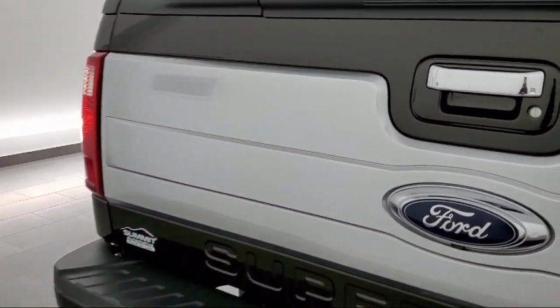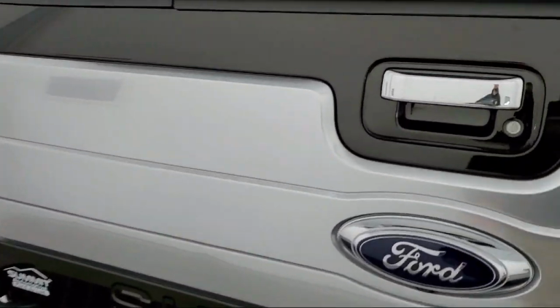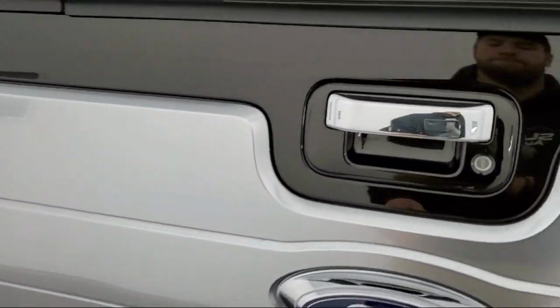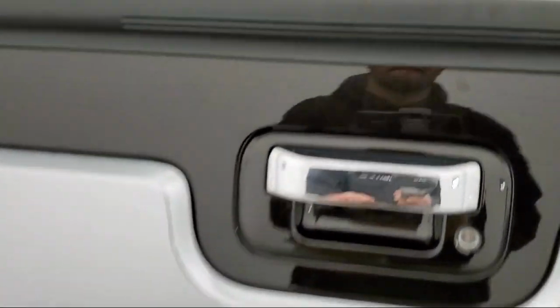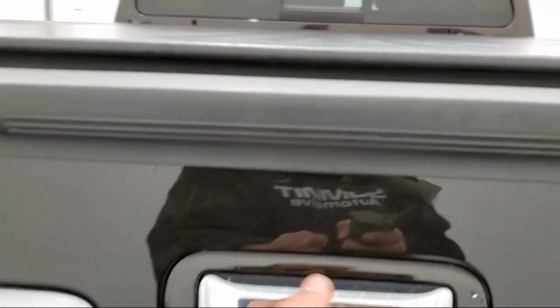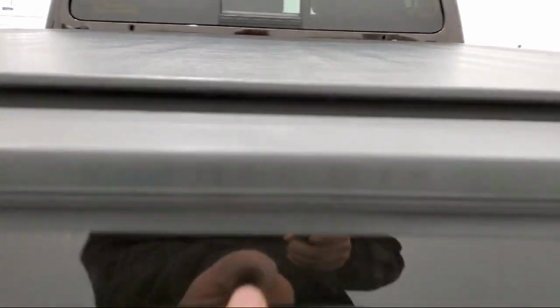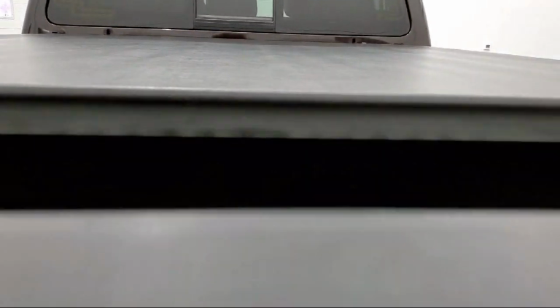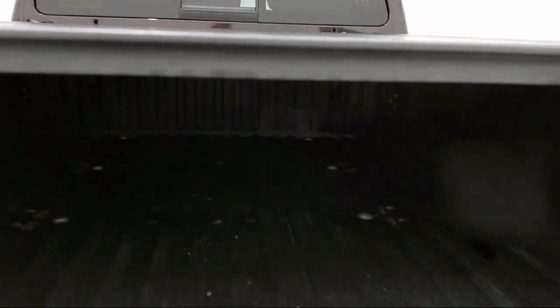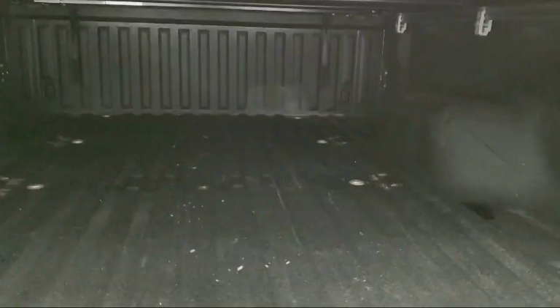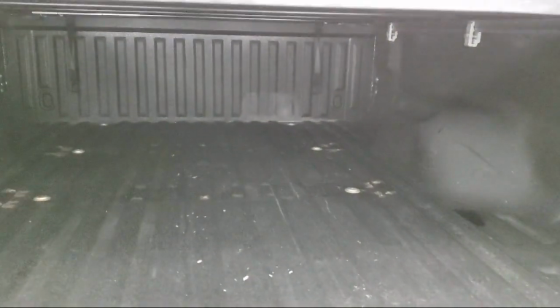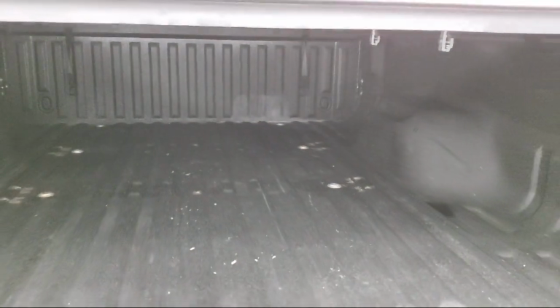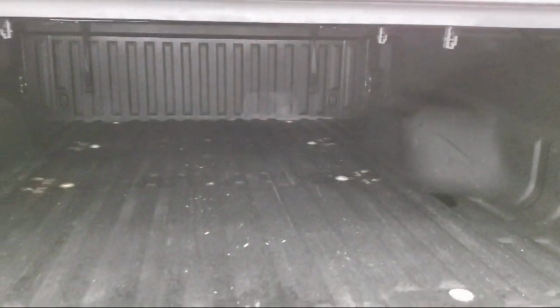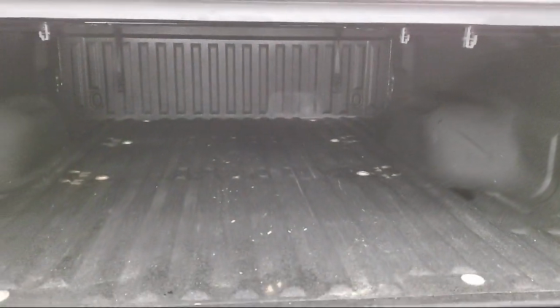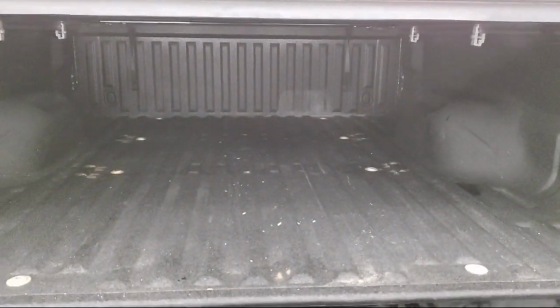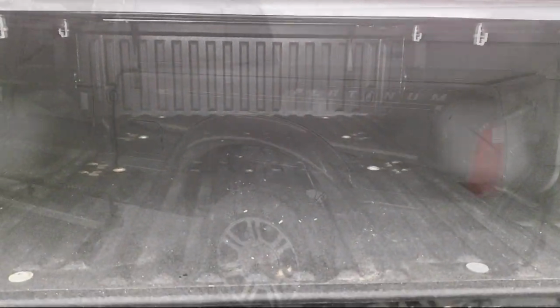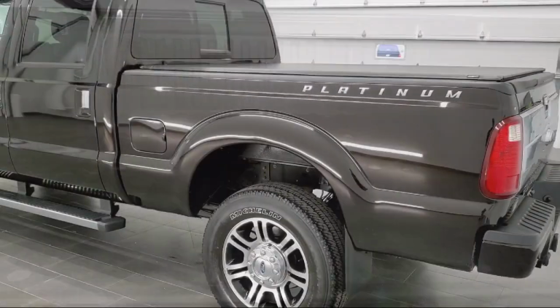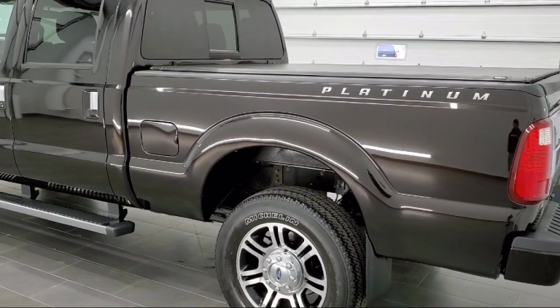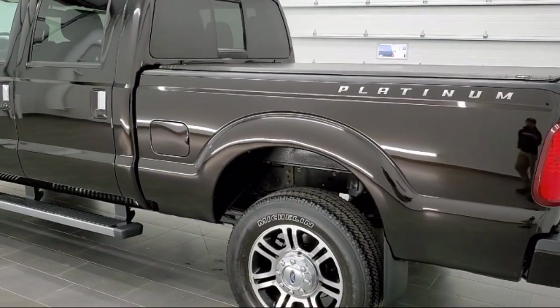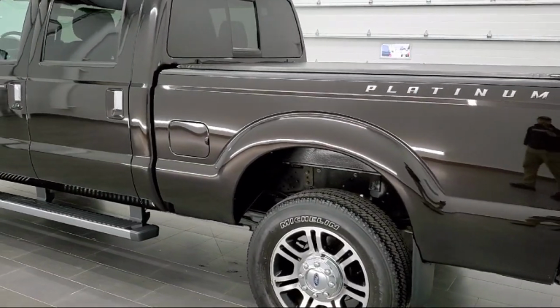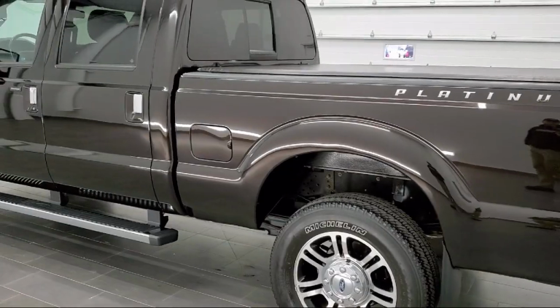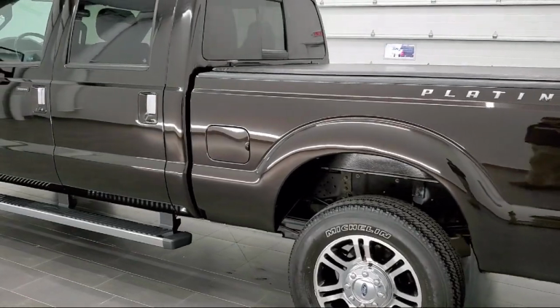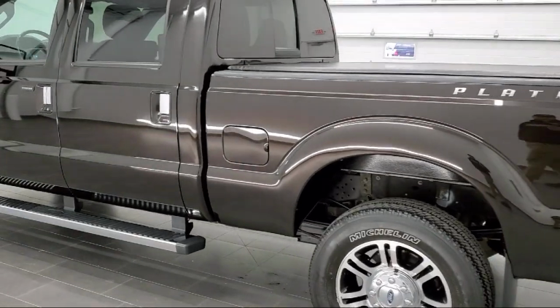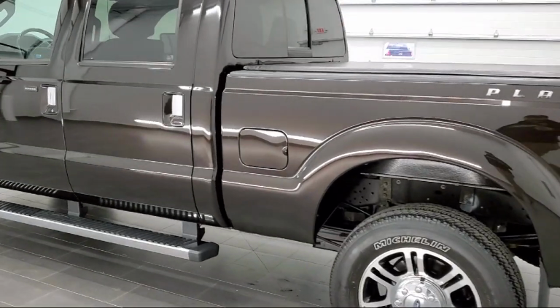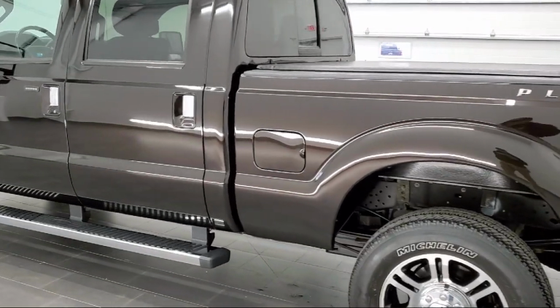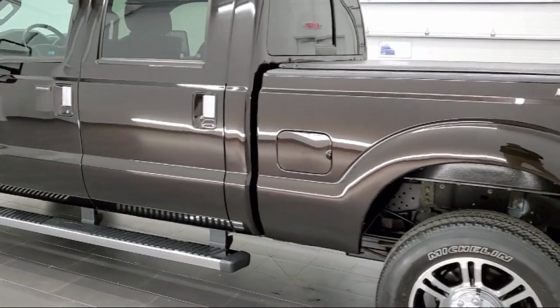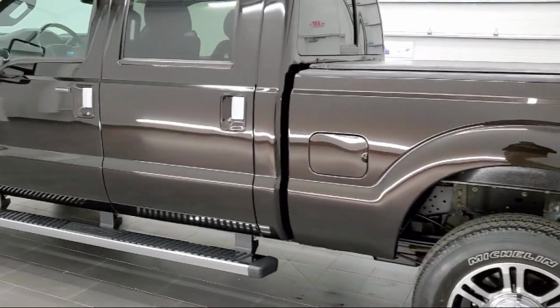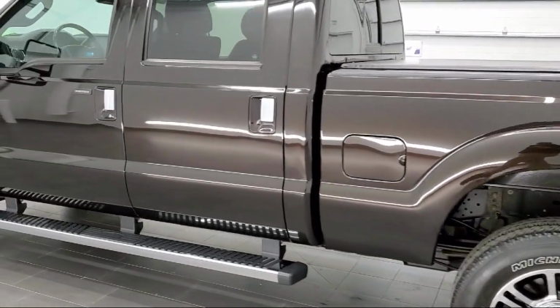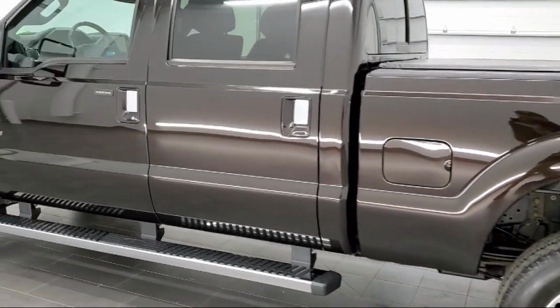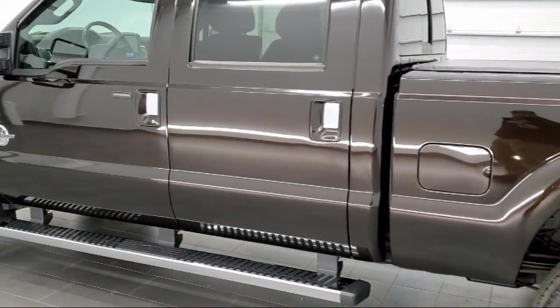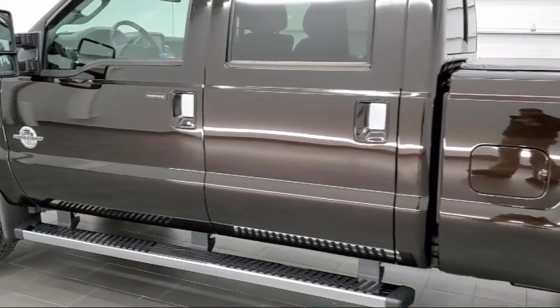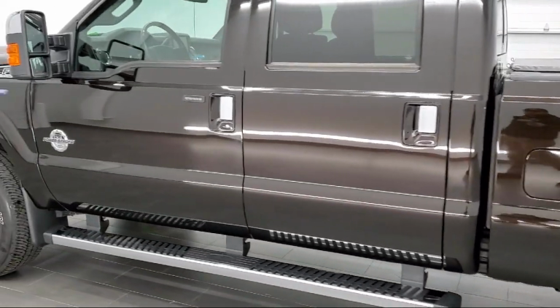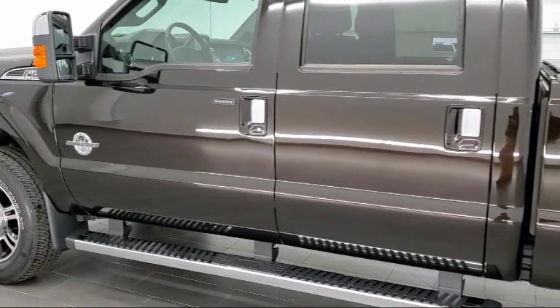At Summit Auto, our friendly and knowledgeable staff is here to ensure you get exactly what you want in a new vehicle. As a customer-first certified Chrysler dealer, we will show you how much you mean to us, our valued customer.